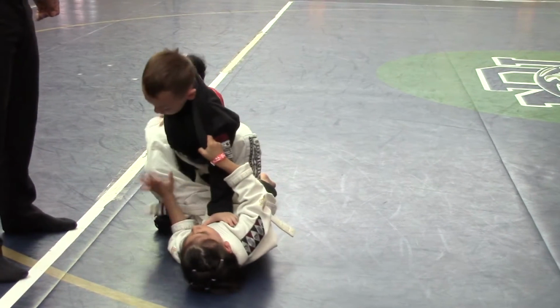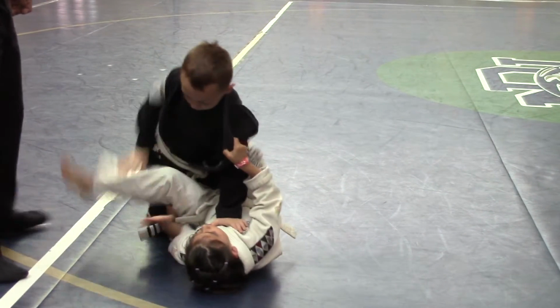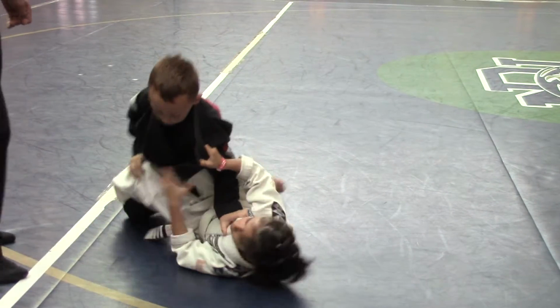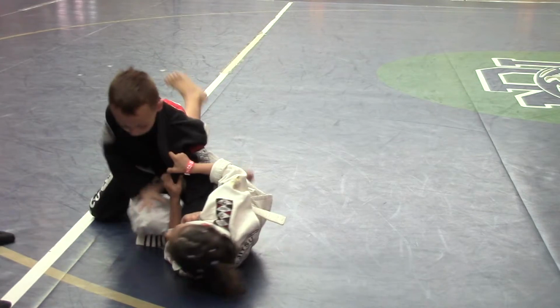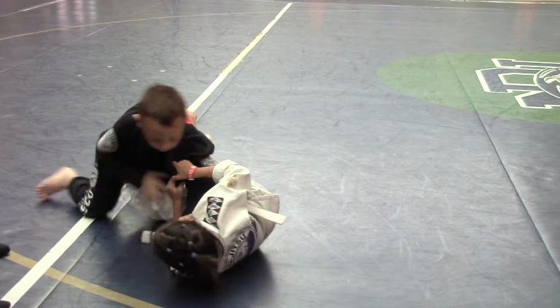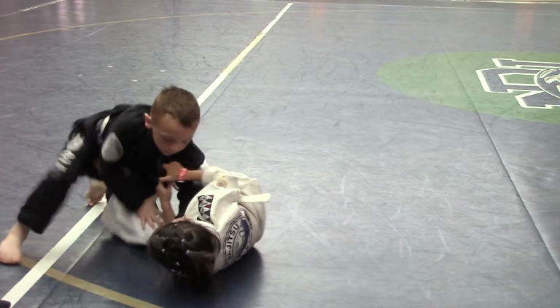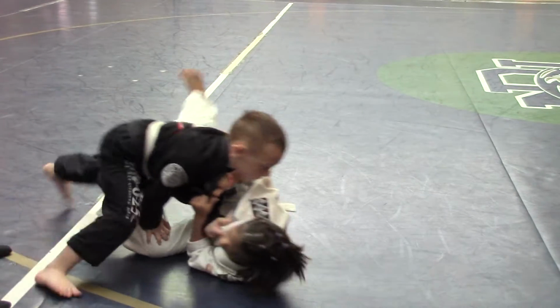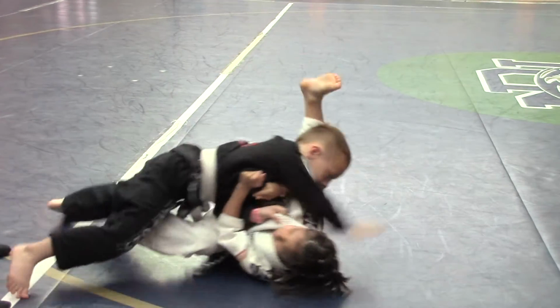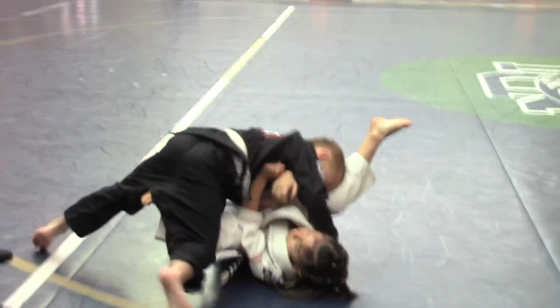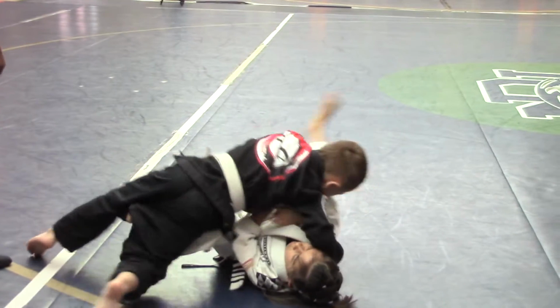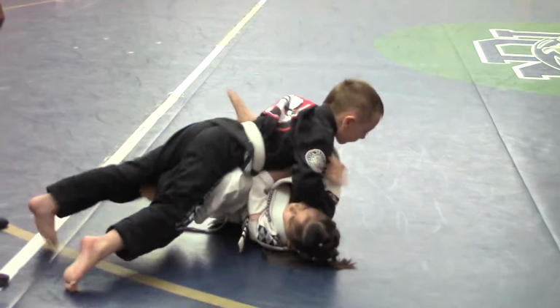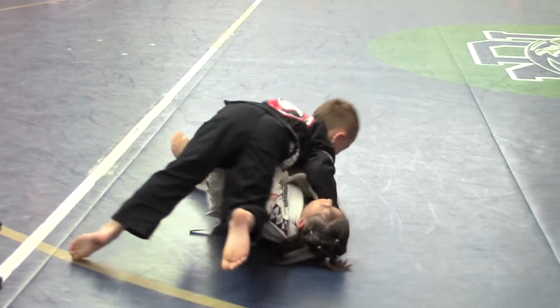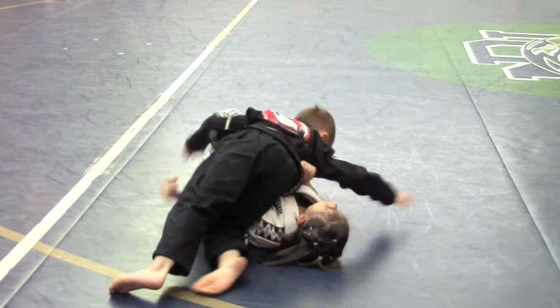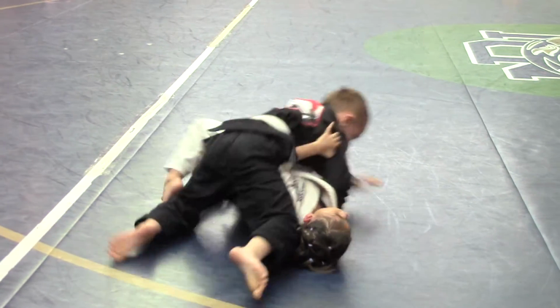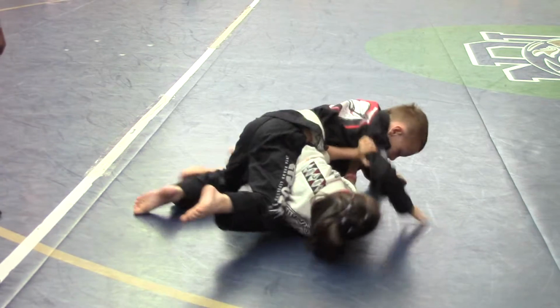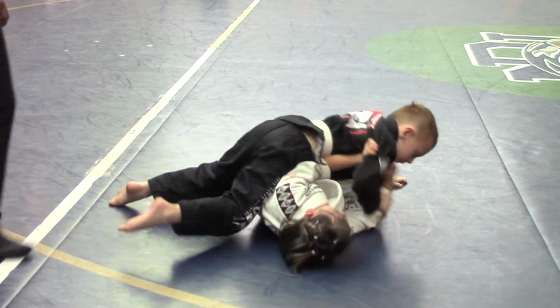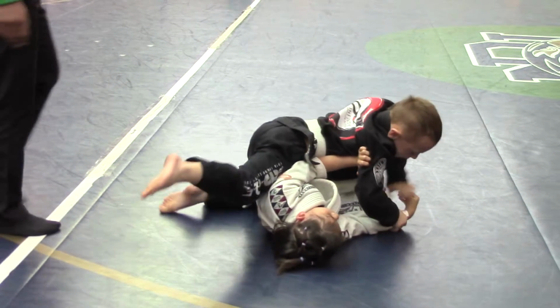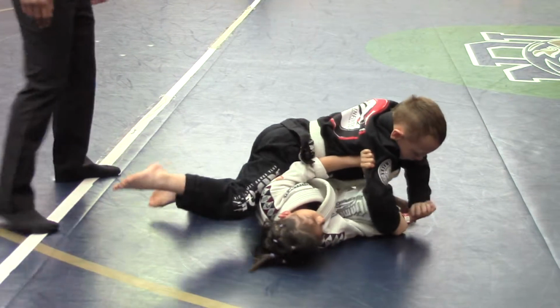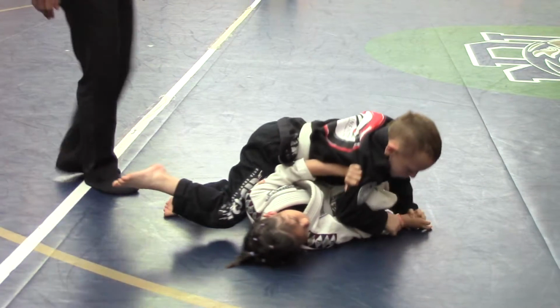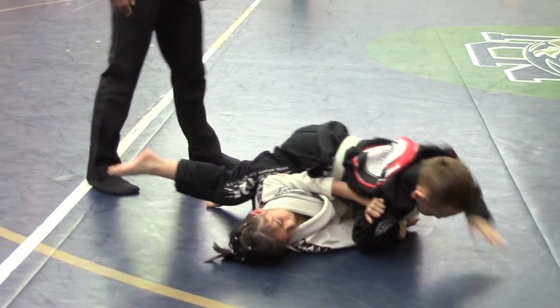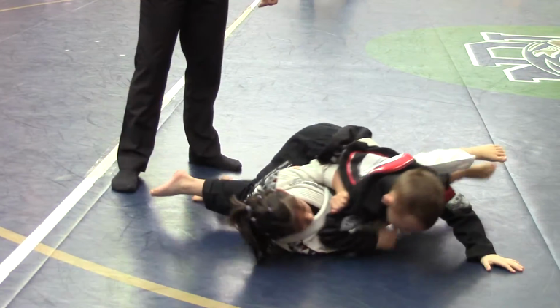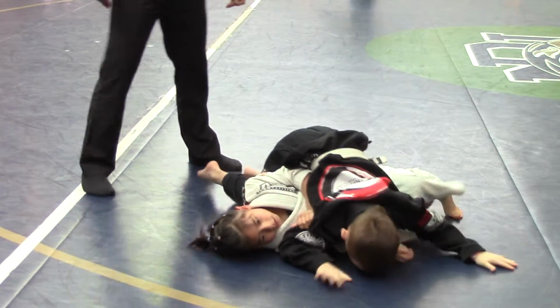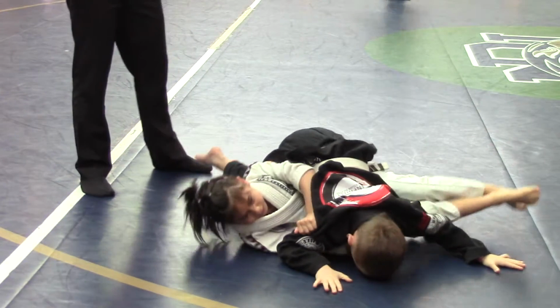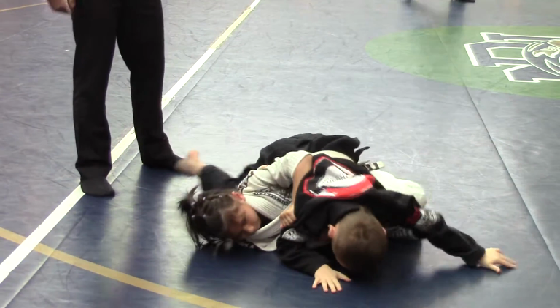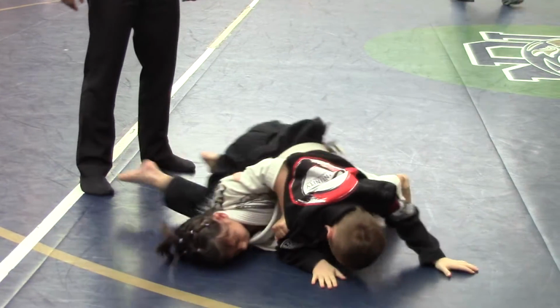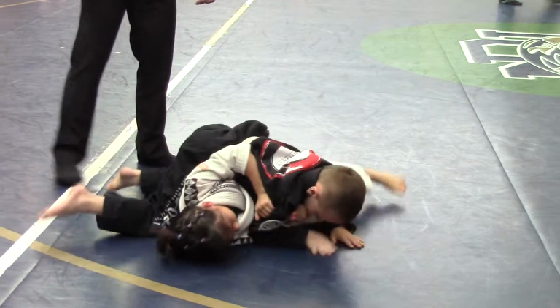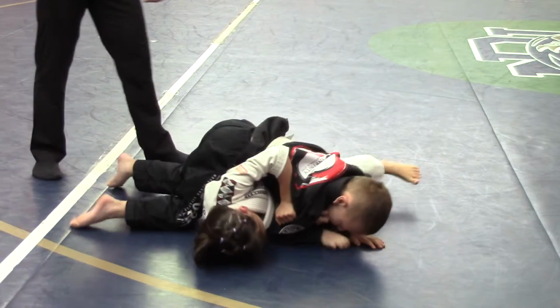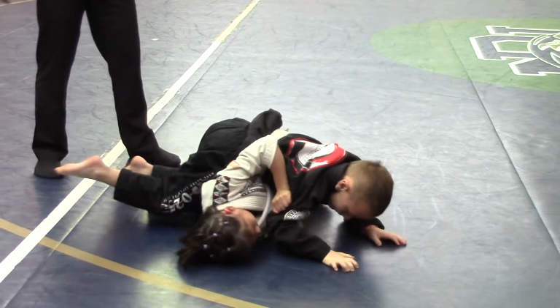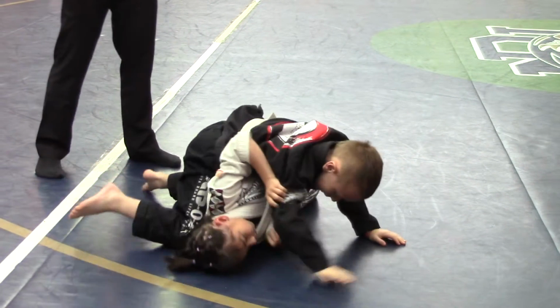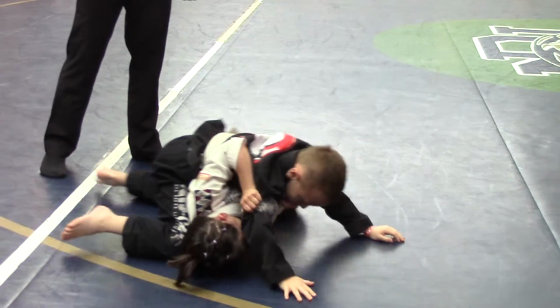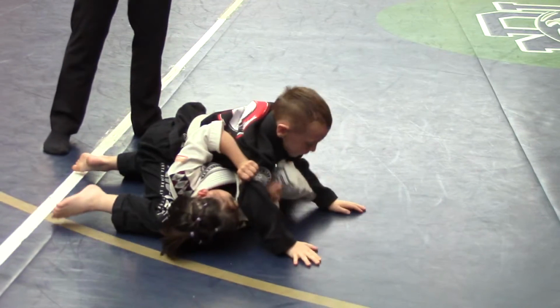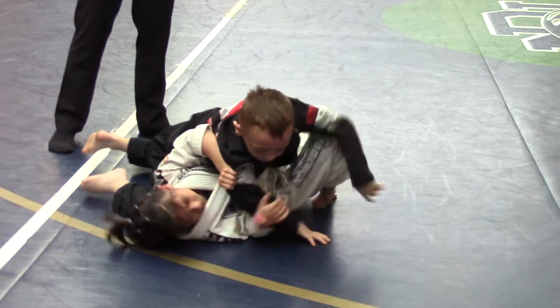Bring him up, put the hand on your knee. Take his back now Reagan, let's go, hard Reagan, hard. Block of the knee, block of the knee. Don't stop Reagan, don't stop. There you go, don't stop. Keep him turning on your elbow, get him to your side.